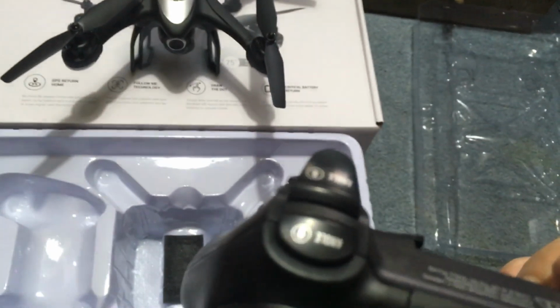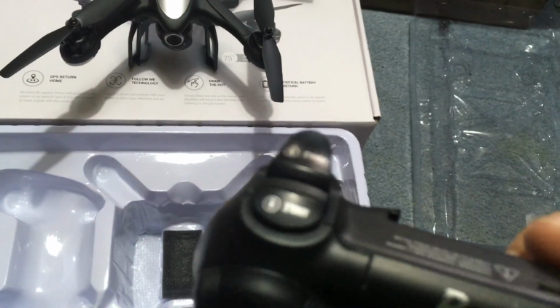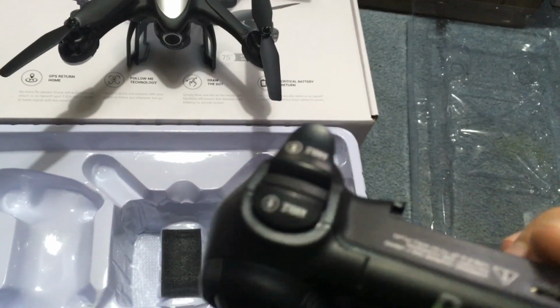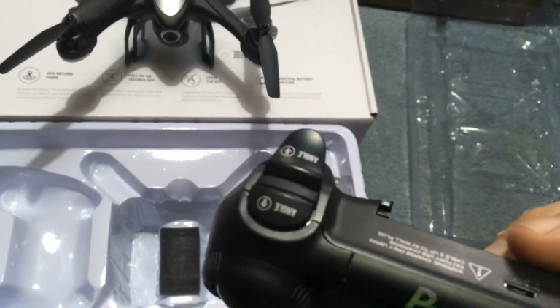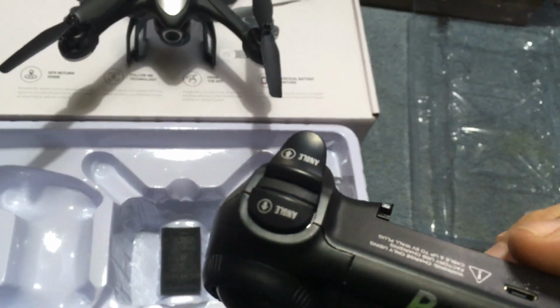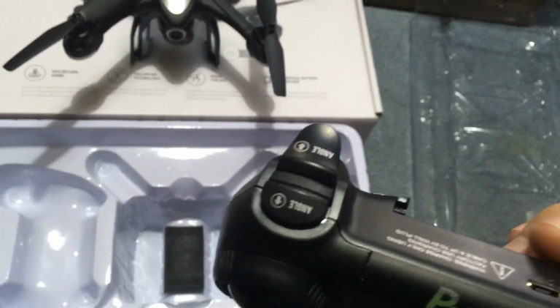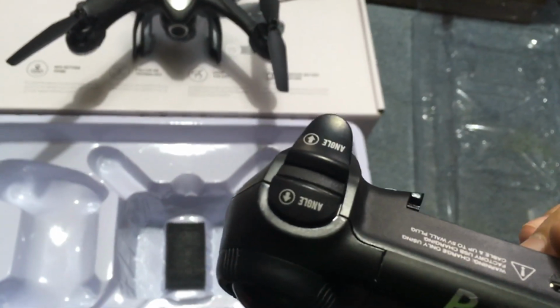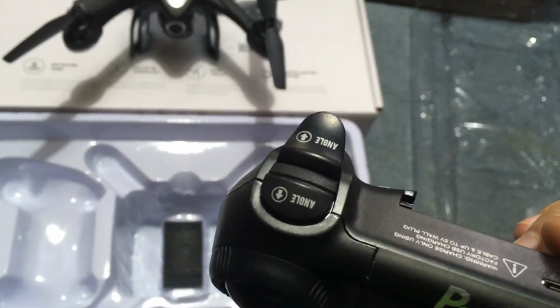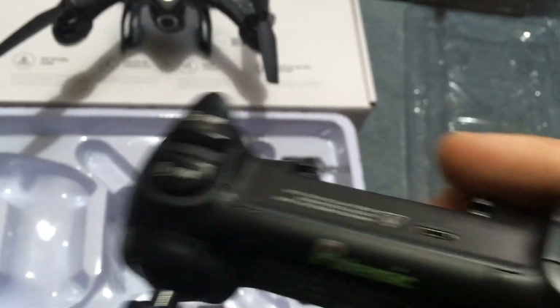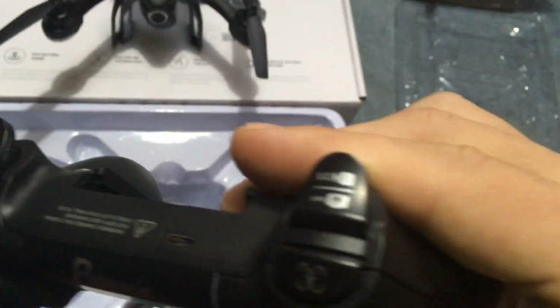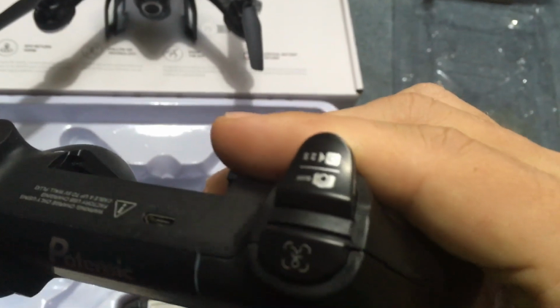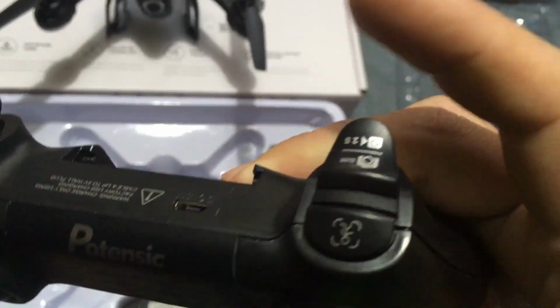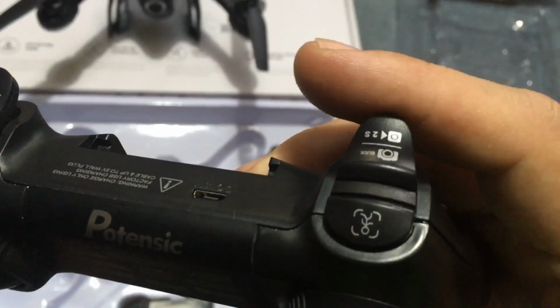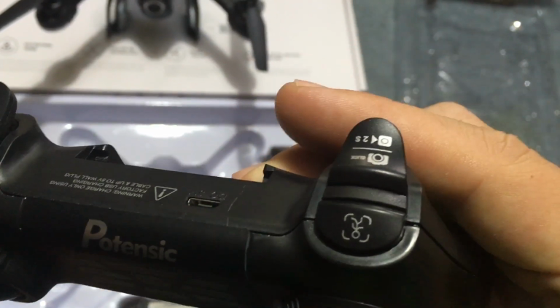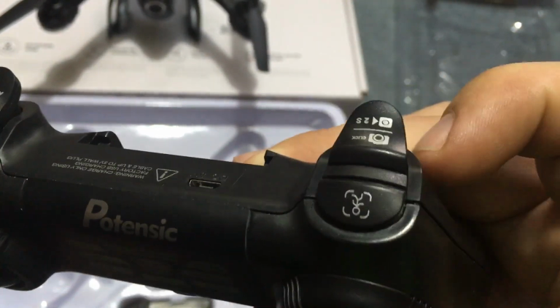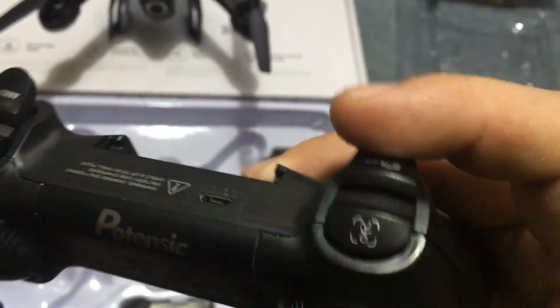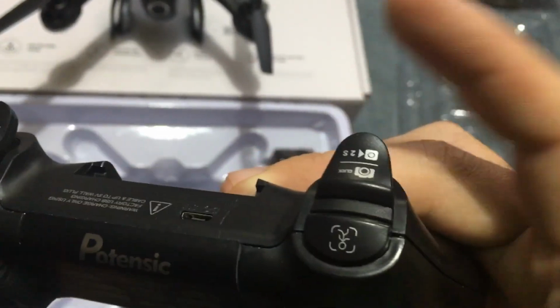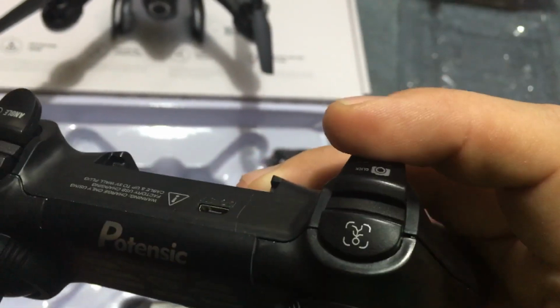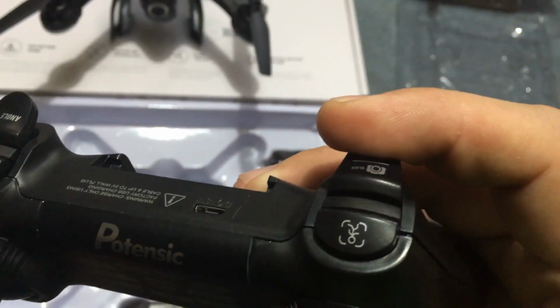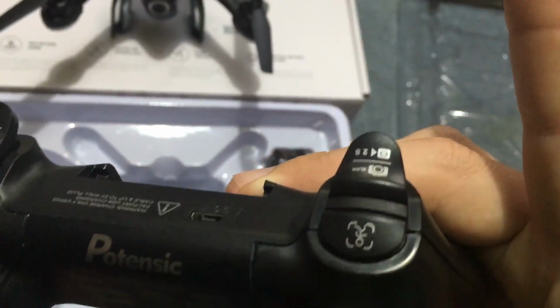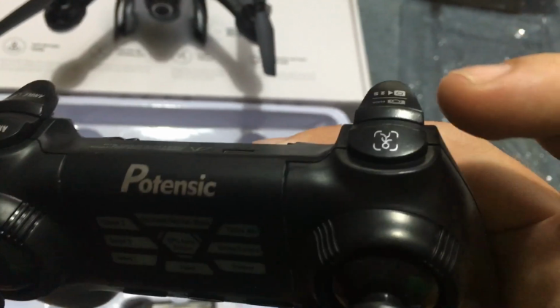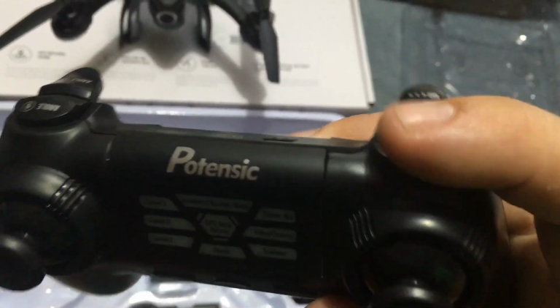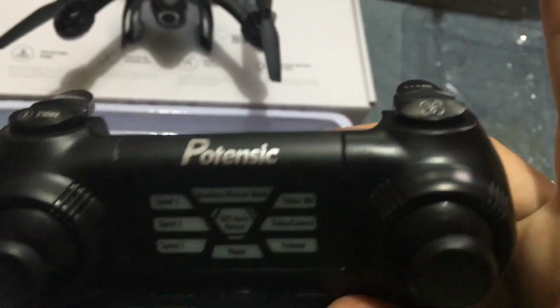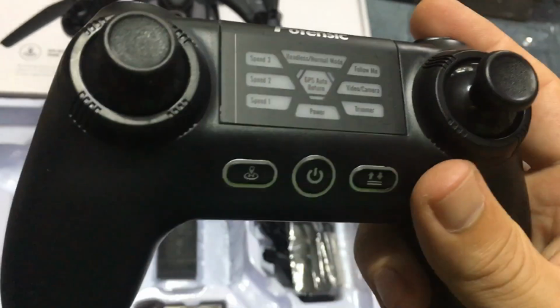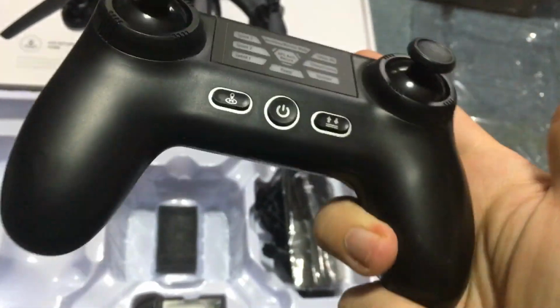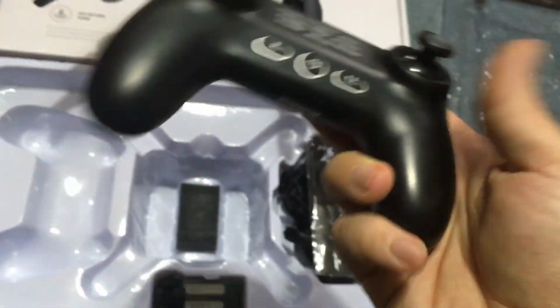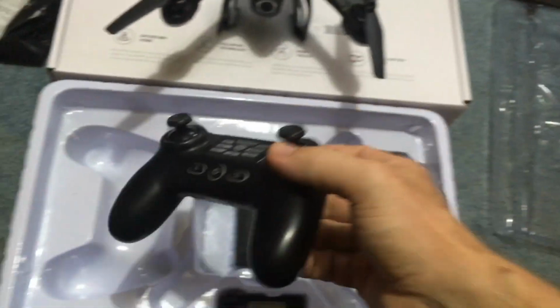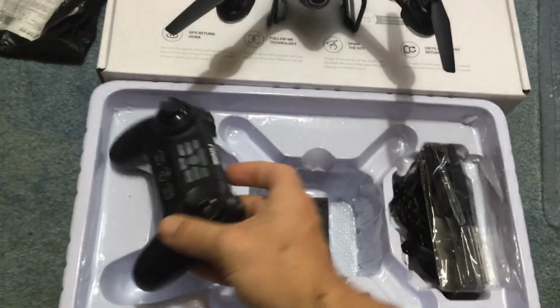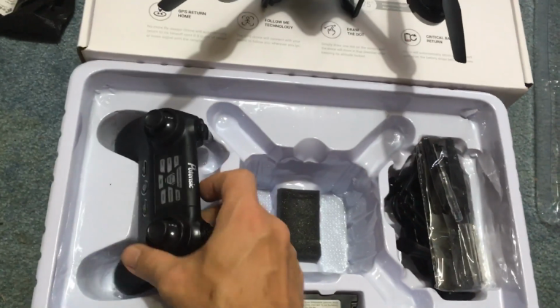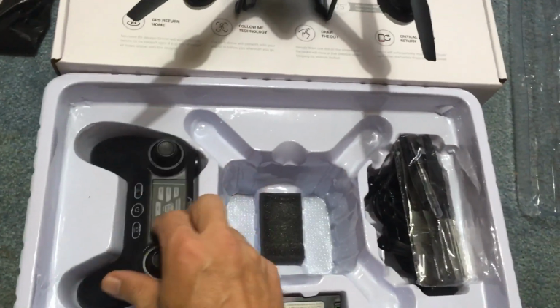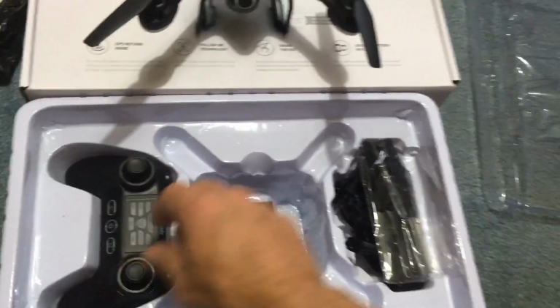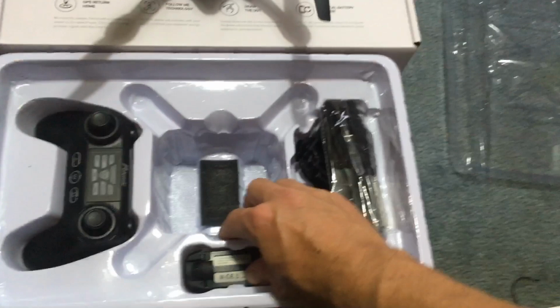Up here will be your focus and your speed rates. Press 1 for picture, hold 2 seconds for video, and follow me. This is cool — this thing has me on cool factor already.